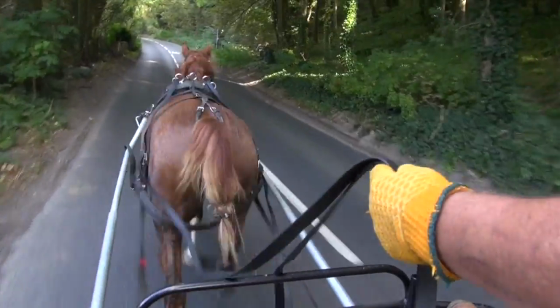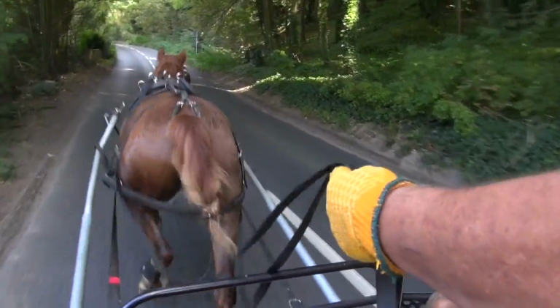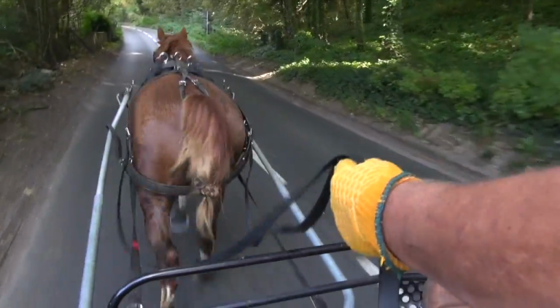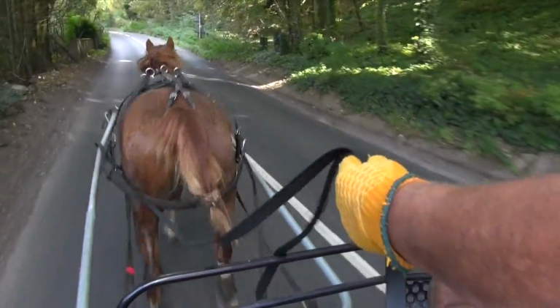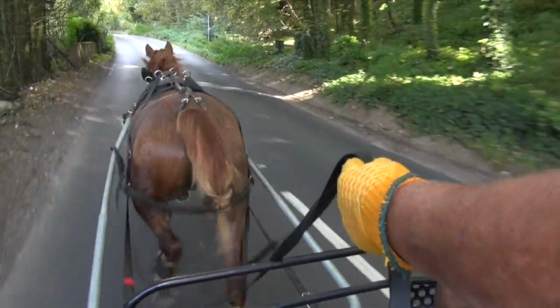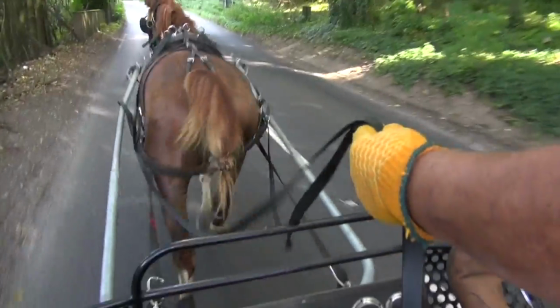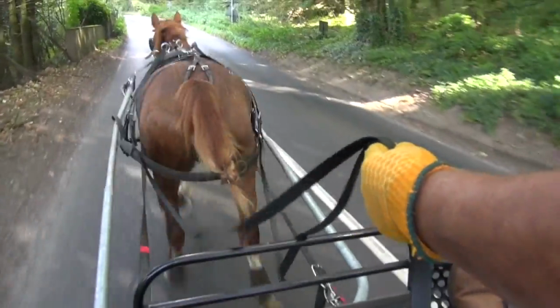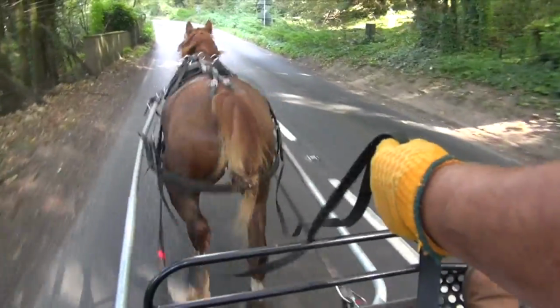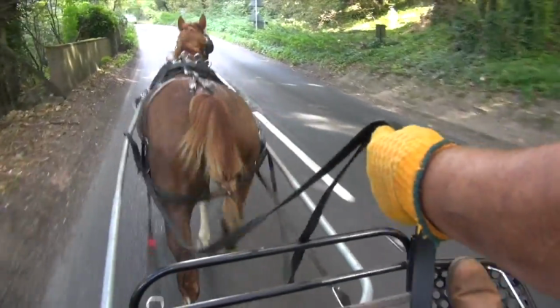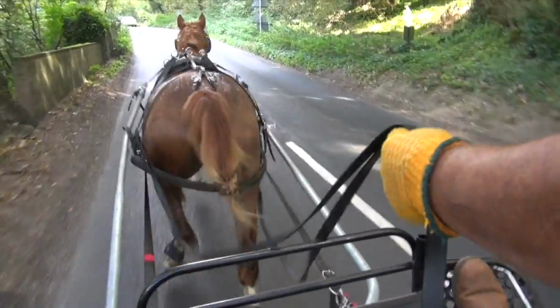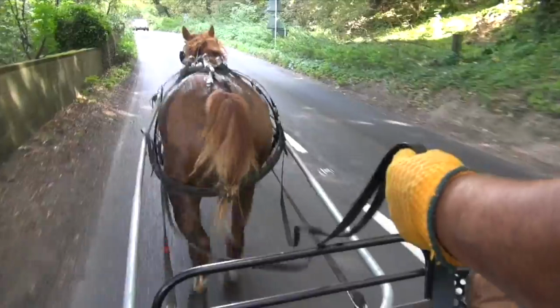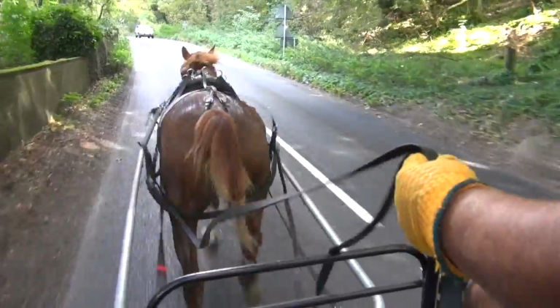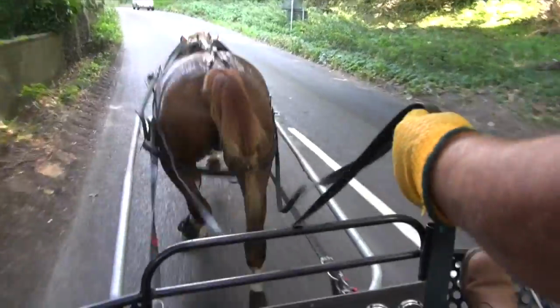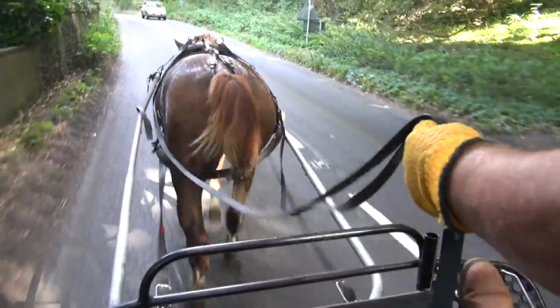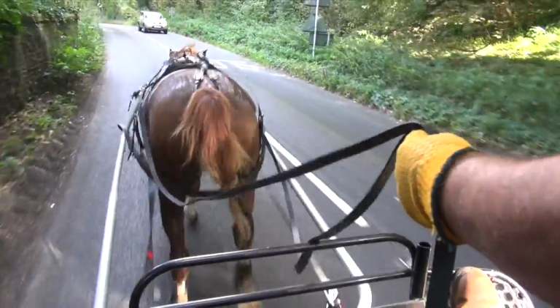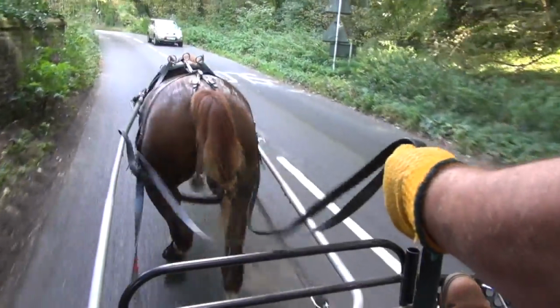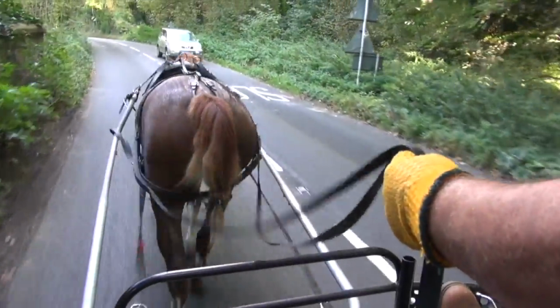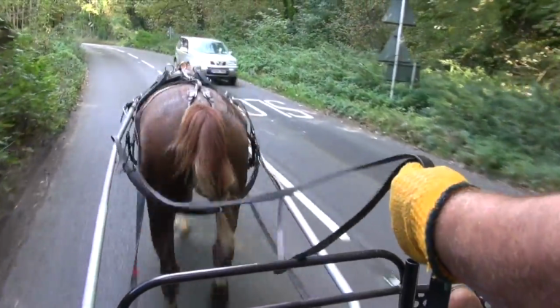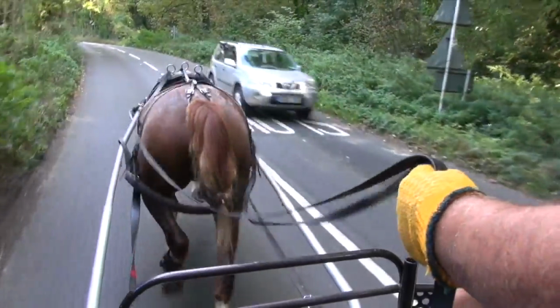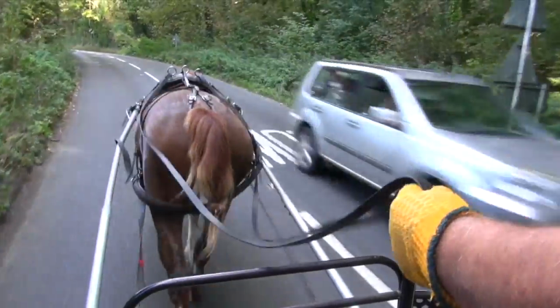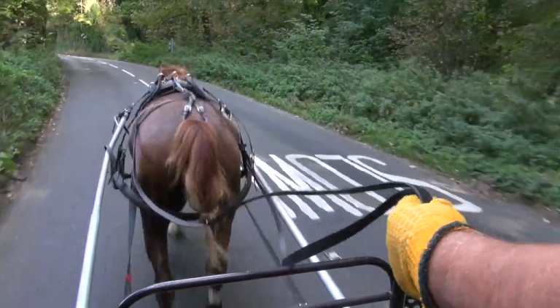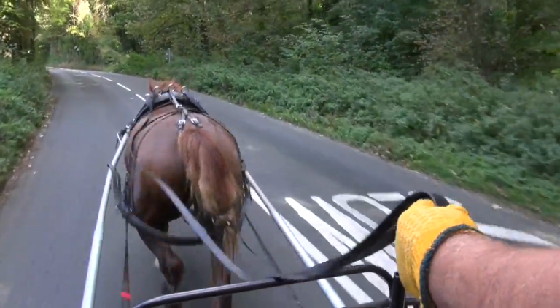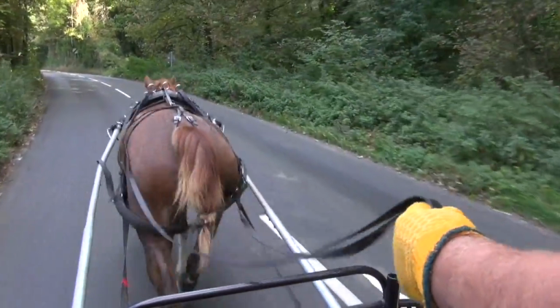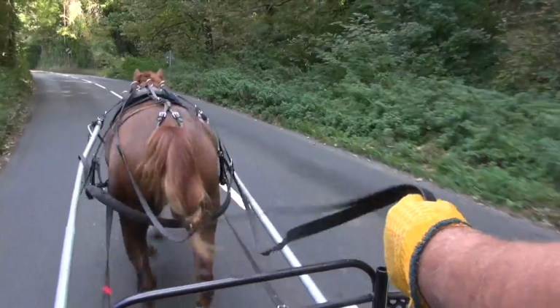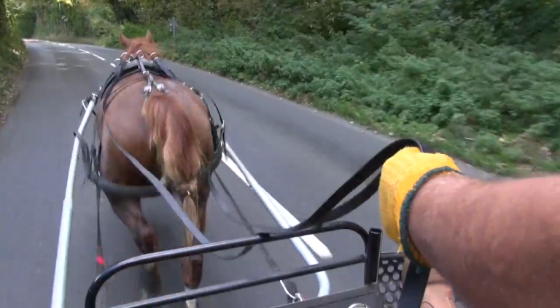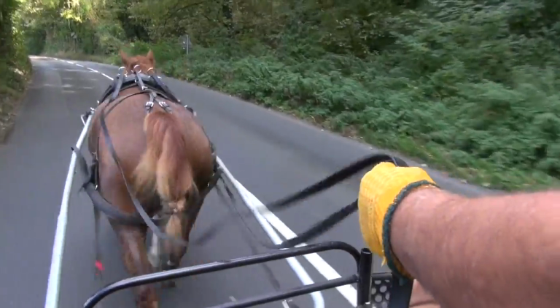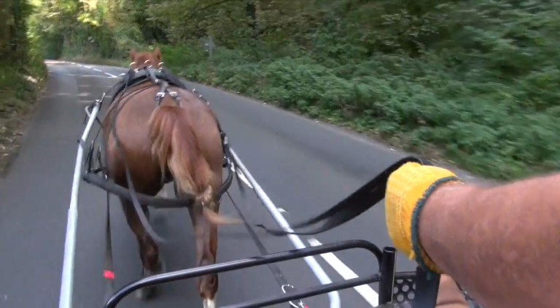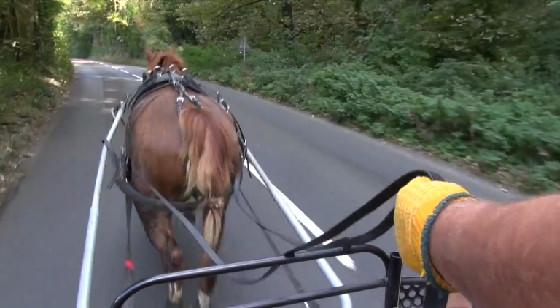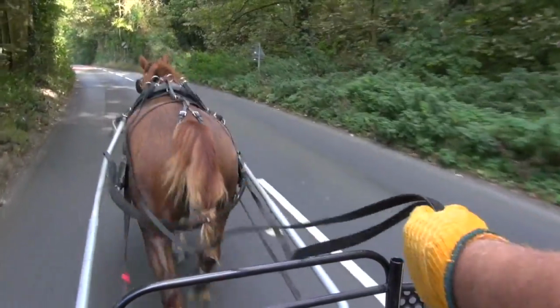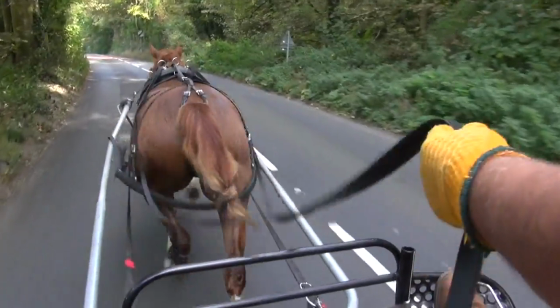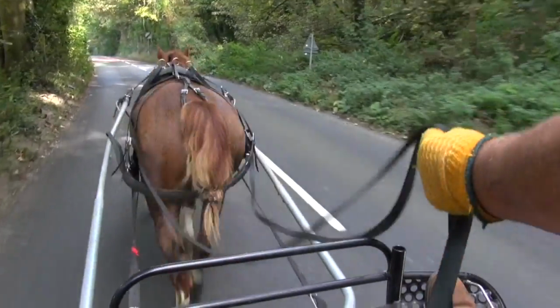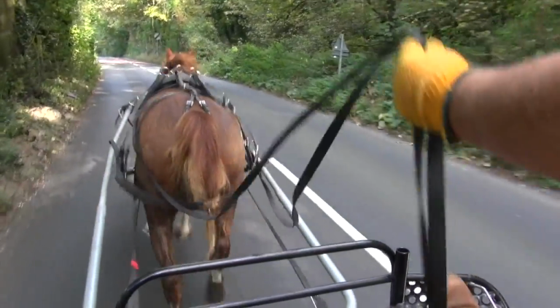Here you can see that Barry is holding the reins loose, to show that he will stay at the trot when he is asked to, without increasing pace. This proves that he does not need a firm contact at all times to keep him at the pace that he is being asked to go at.